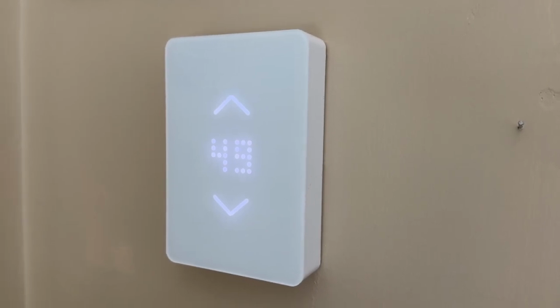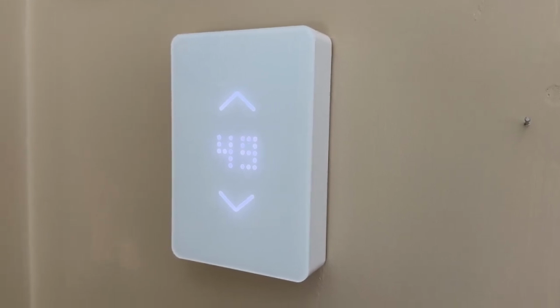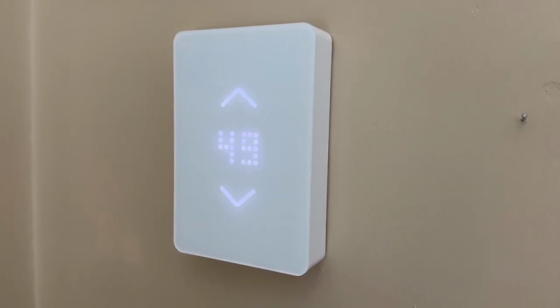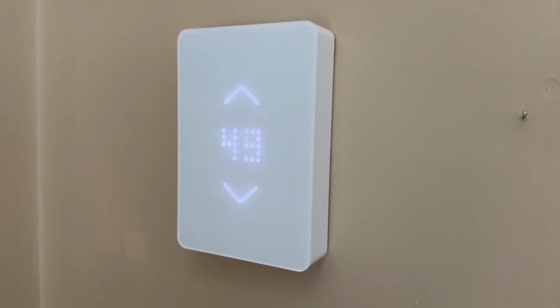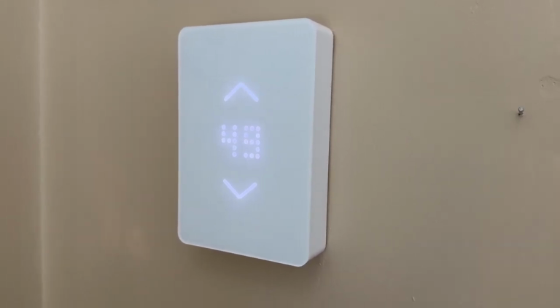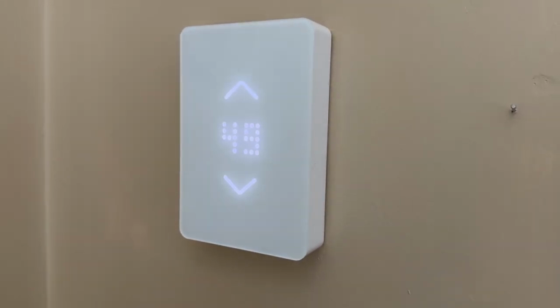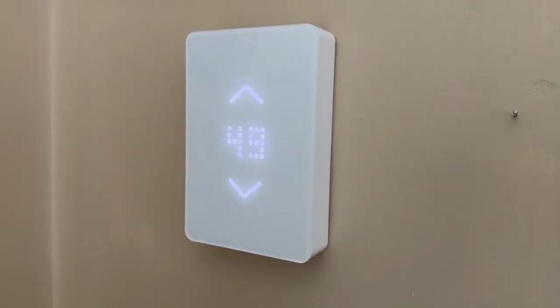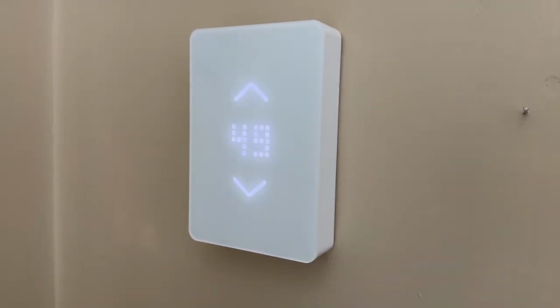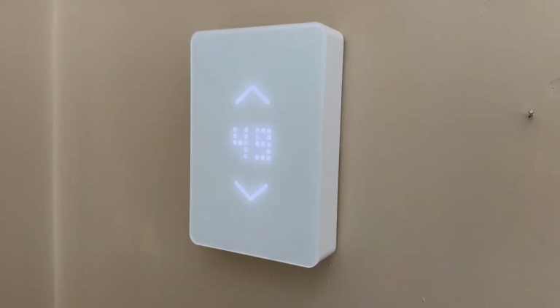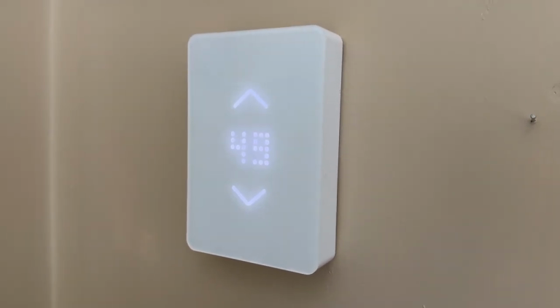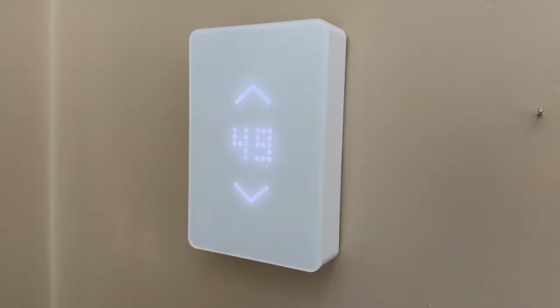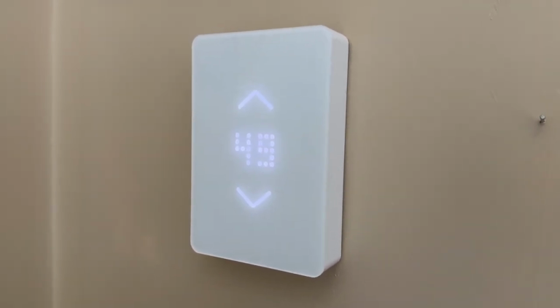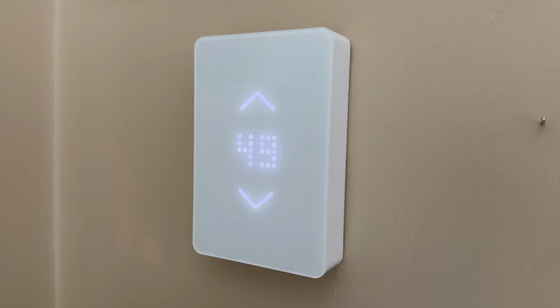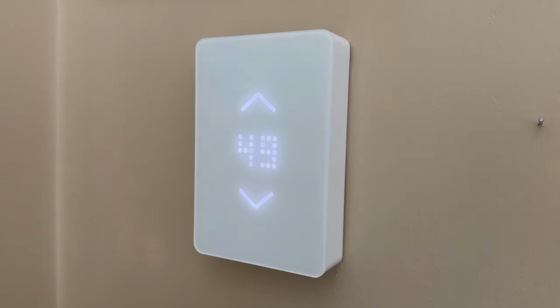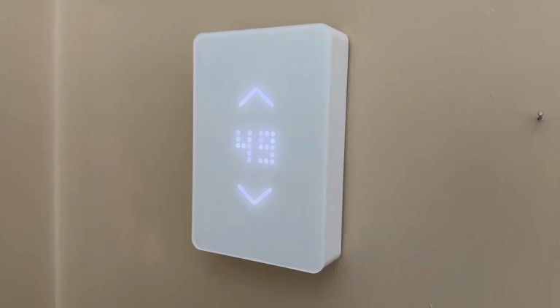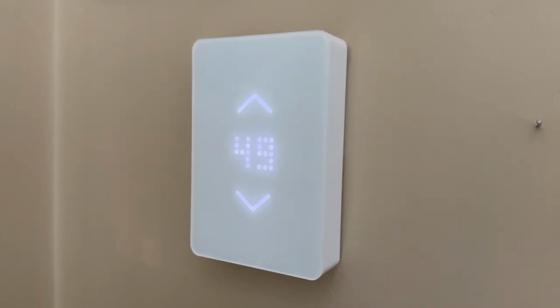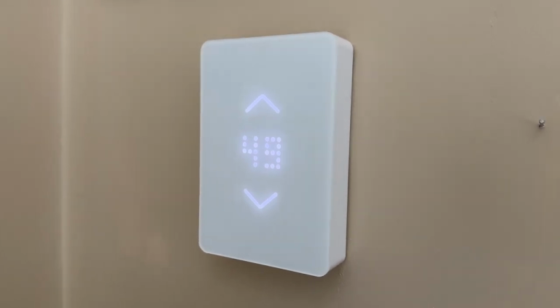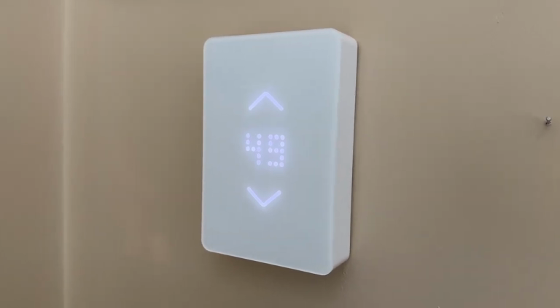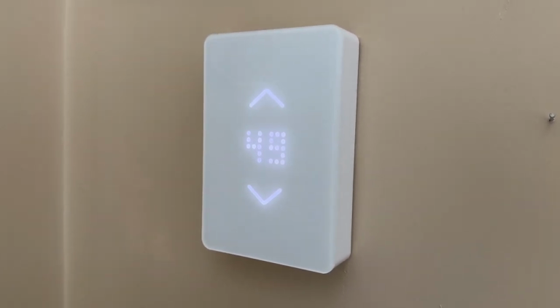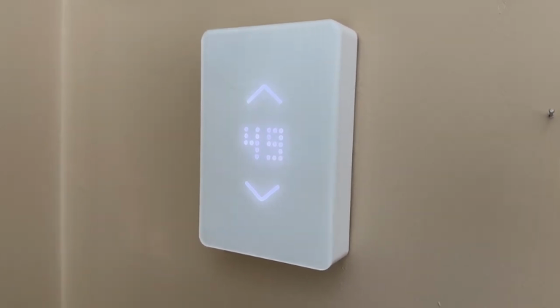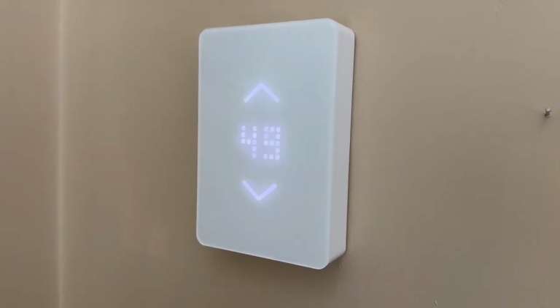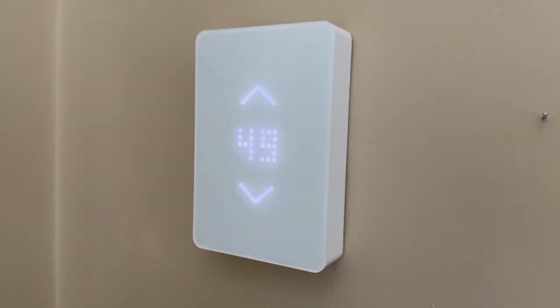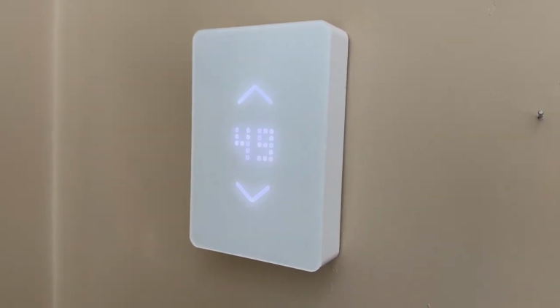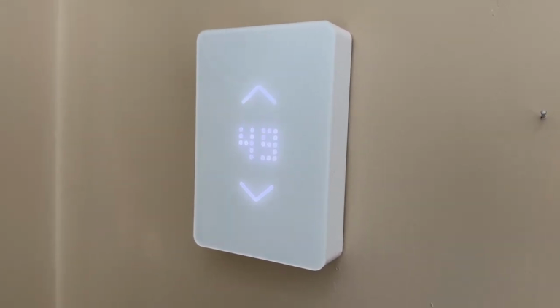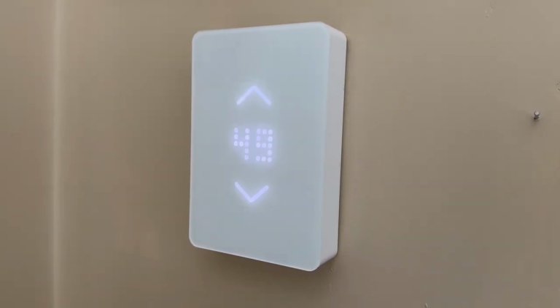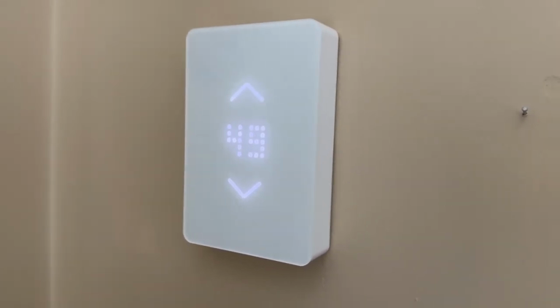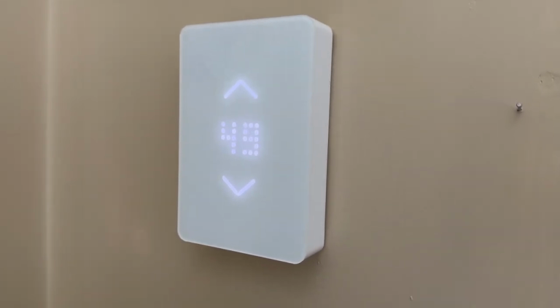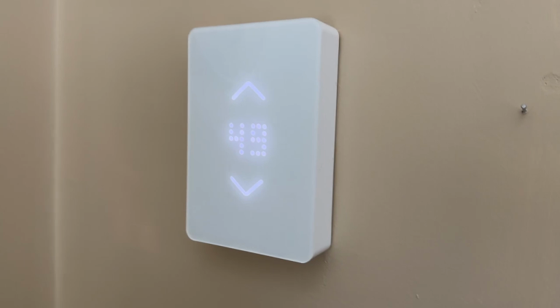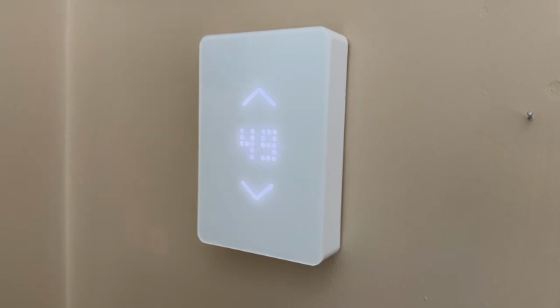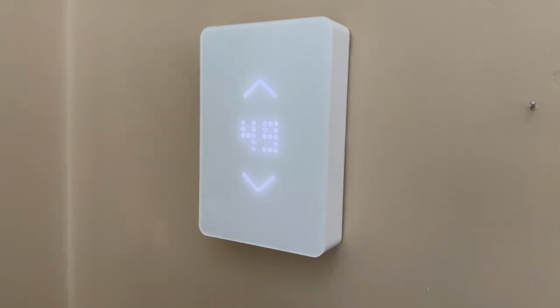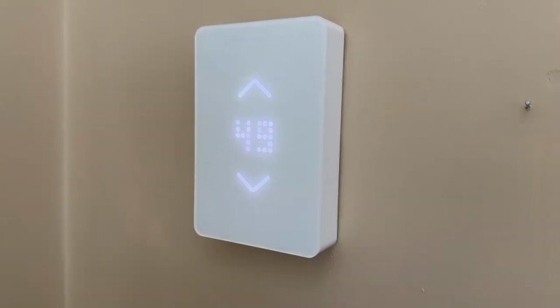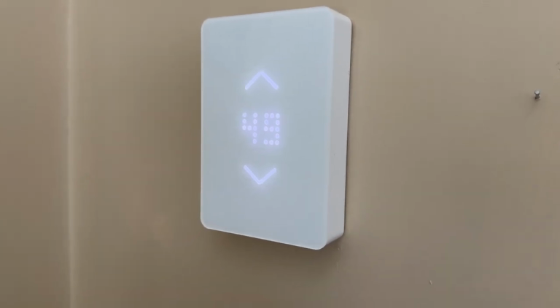Hey guys, I just want to talk to you about this Meiser Wi-Fi electric baseboard thermostat. I've had this for about three years now, and it's been working flawlessly. I have no issues whatsoever.